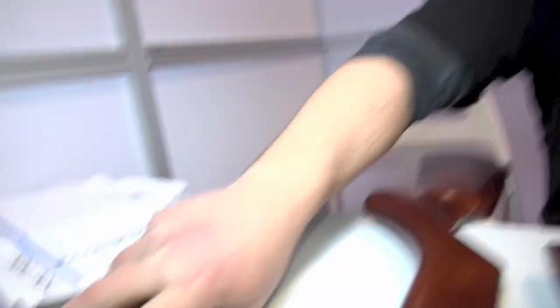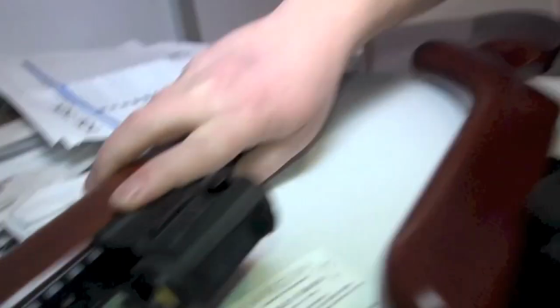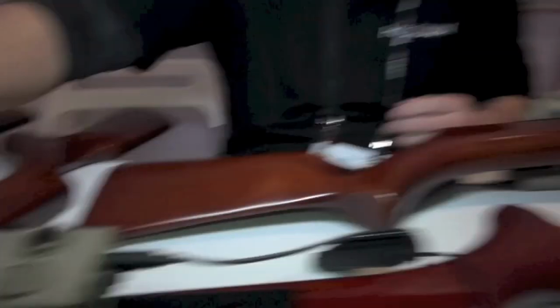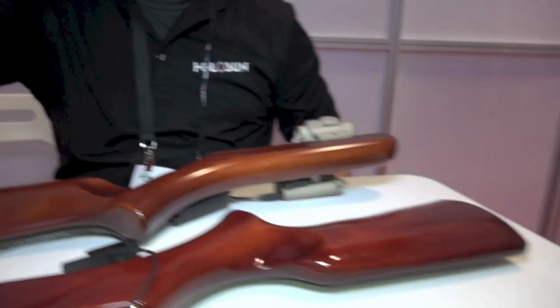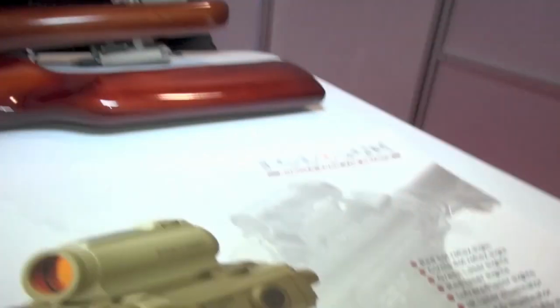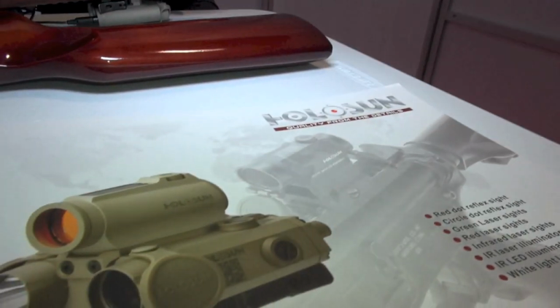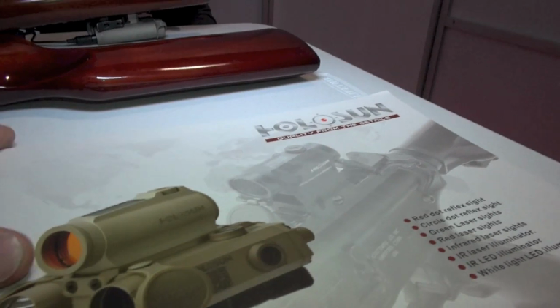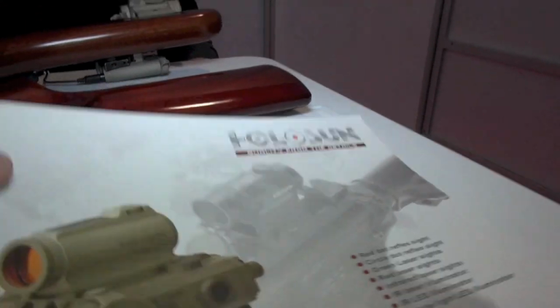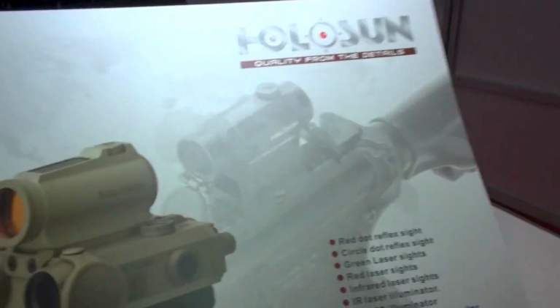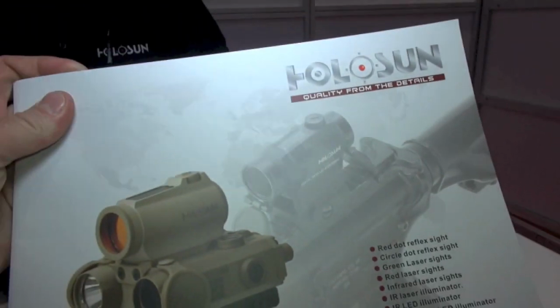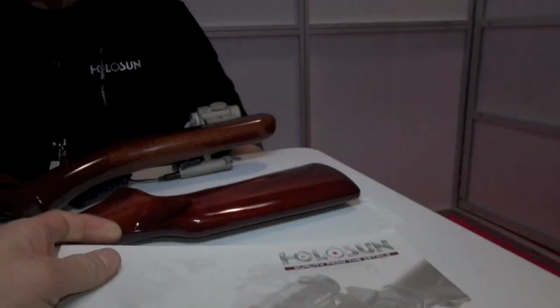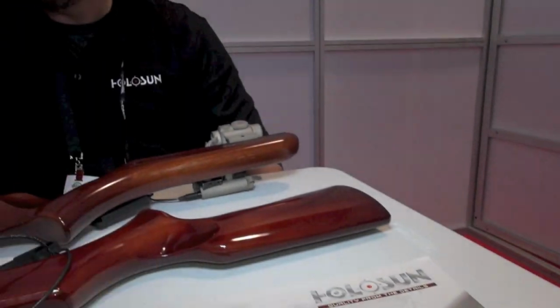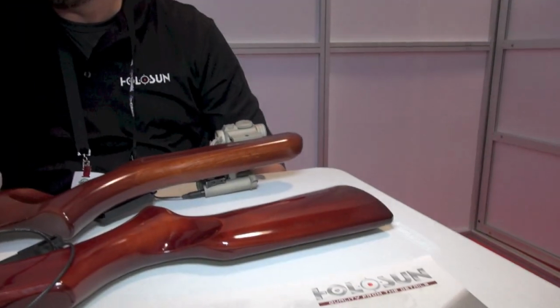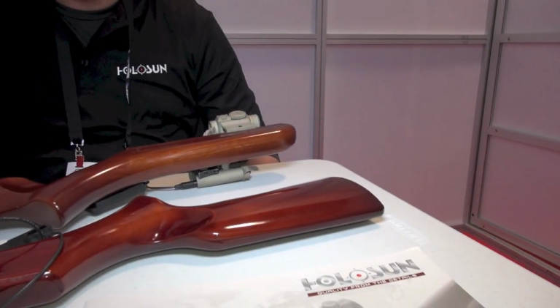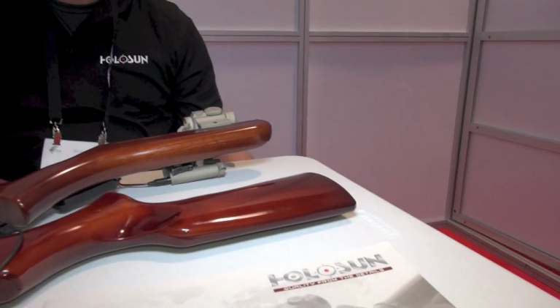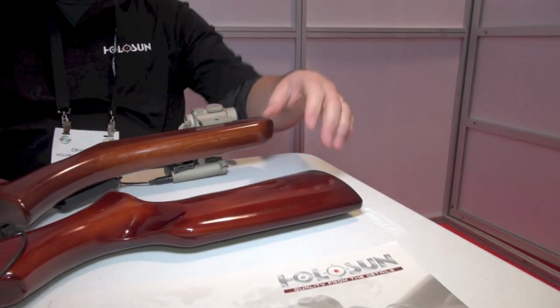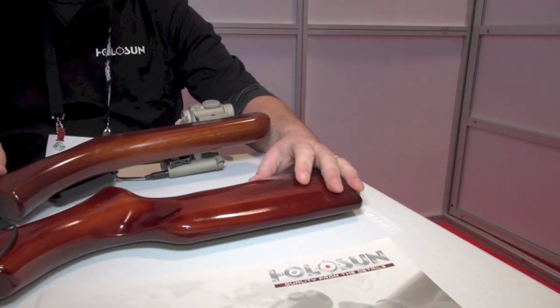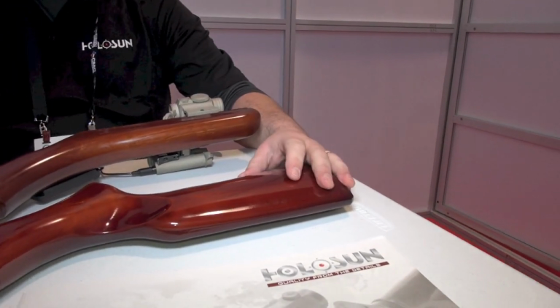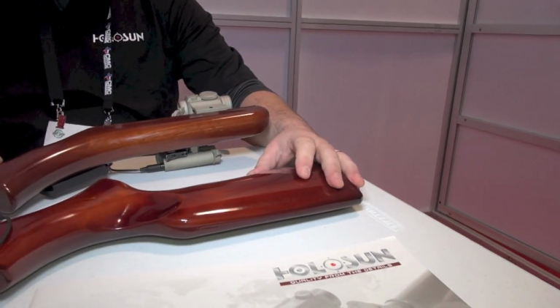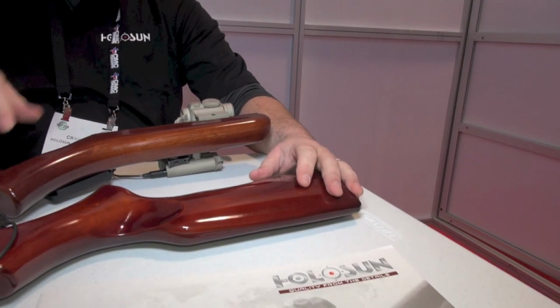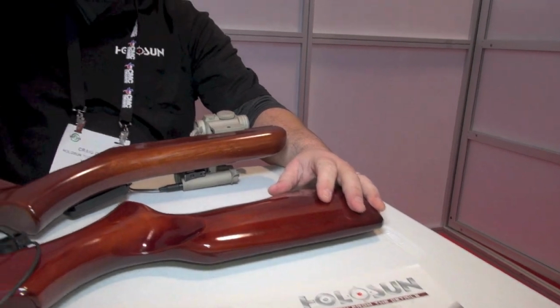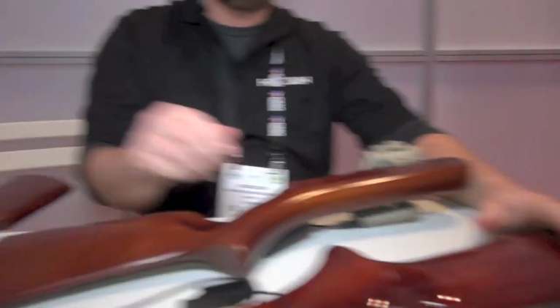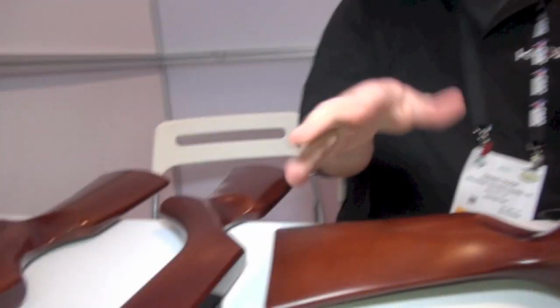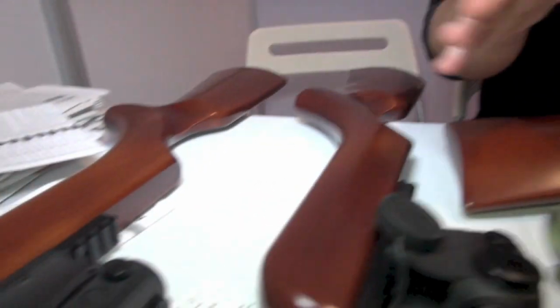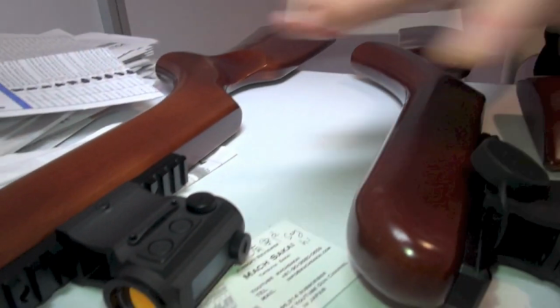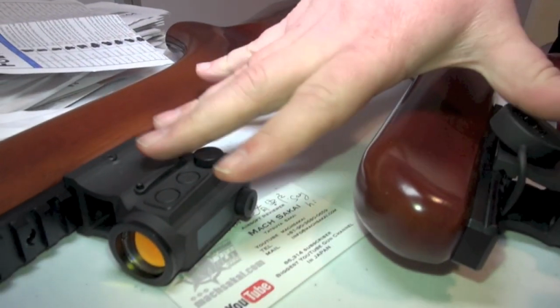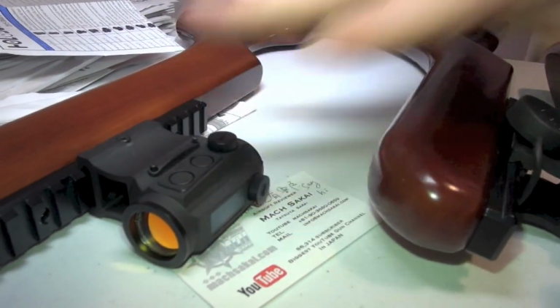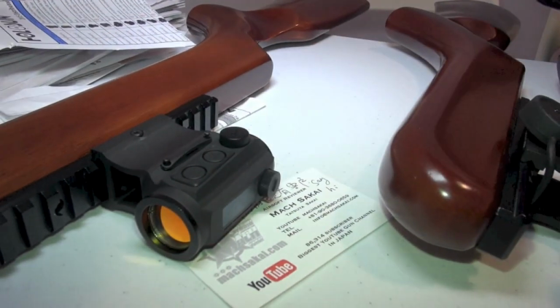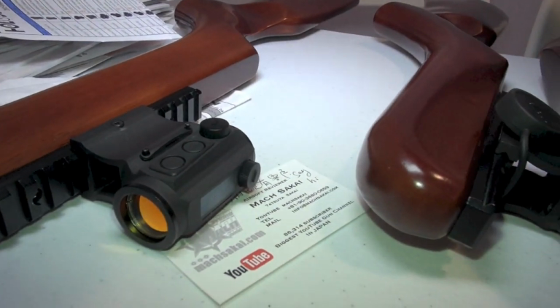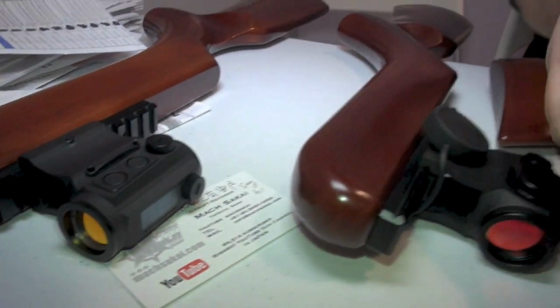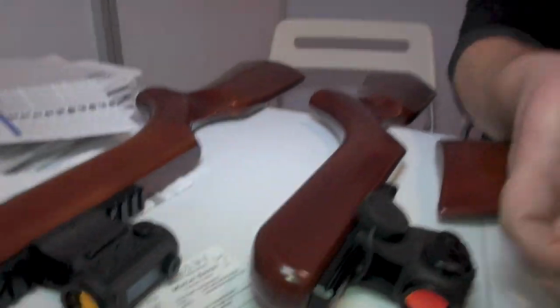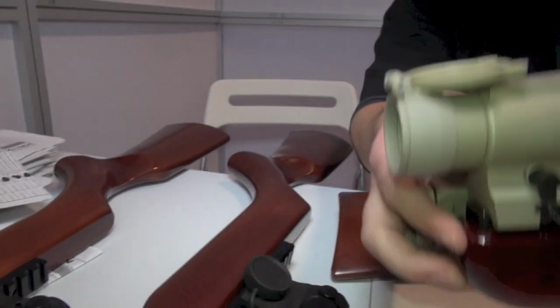So that was the solar model. We're at Halo Sun reflex sights, and now he's going to show us a different one. The 20 millimeter tubes — they're actually about 22 millimeters. And we also have some 30 millimeters.